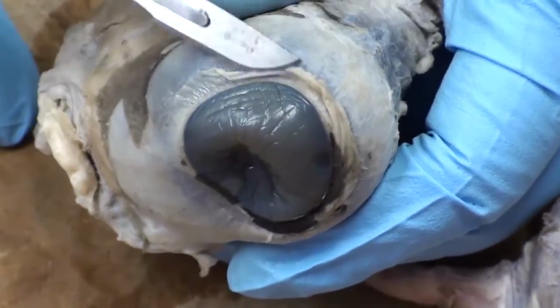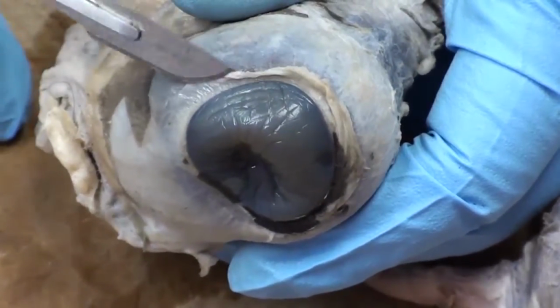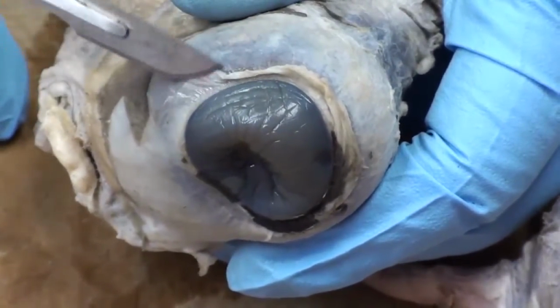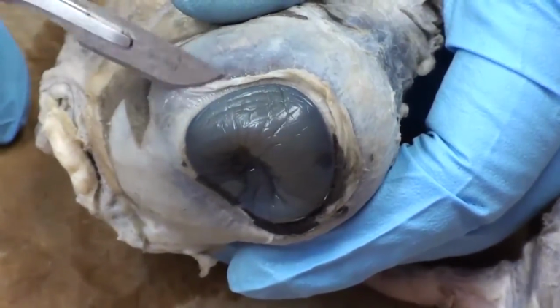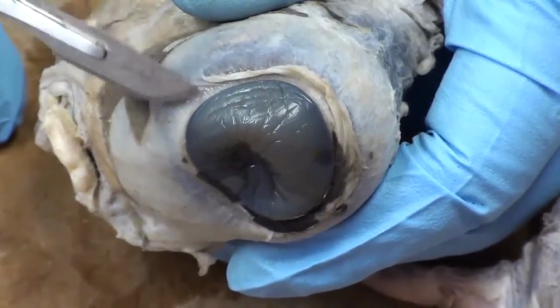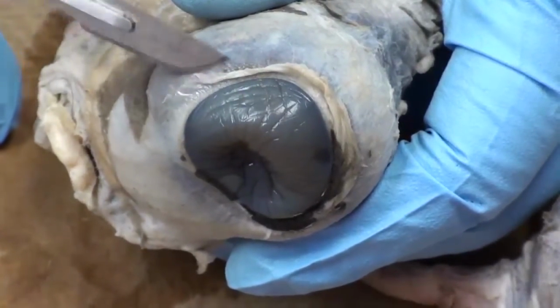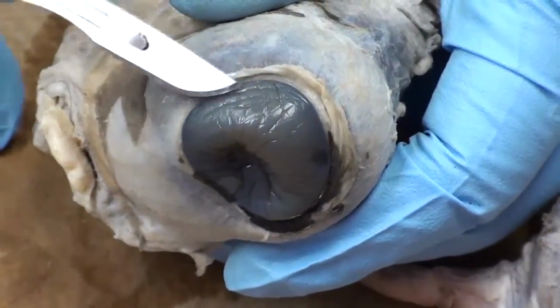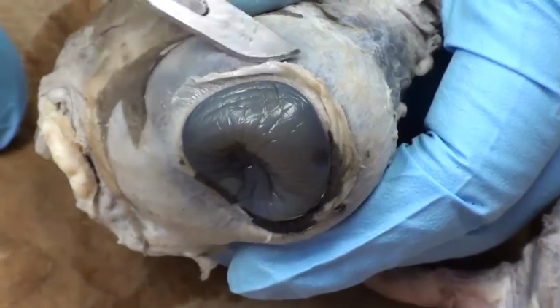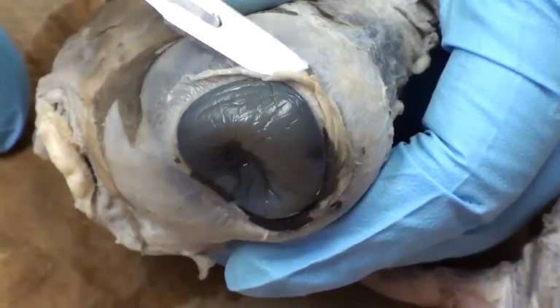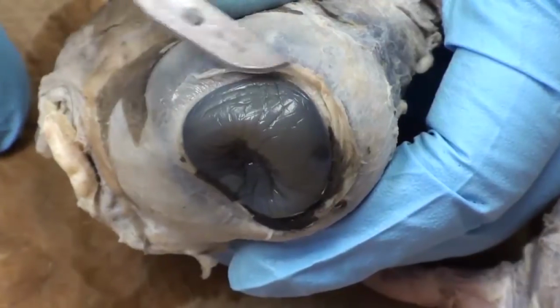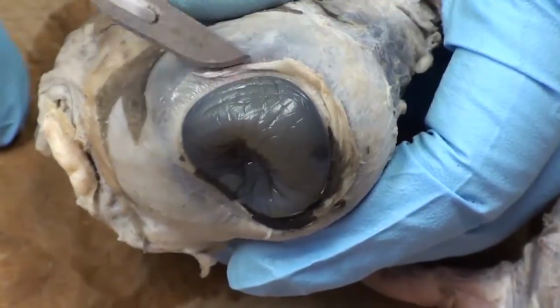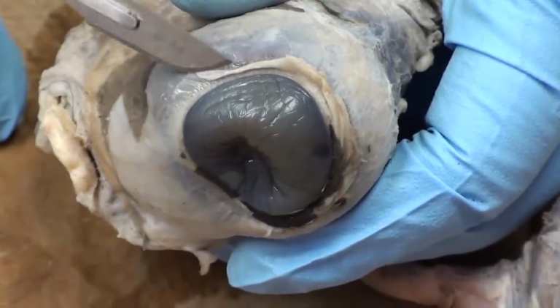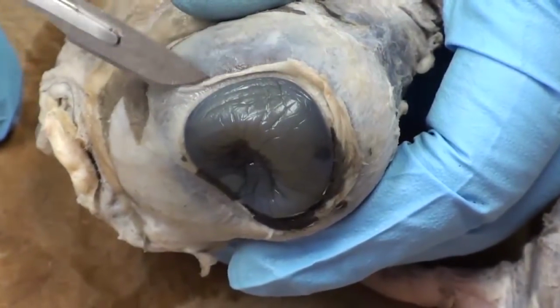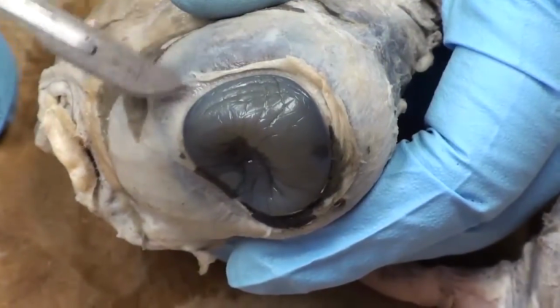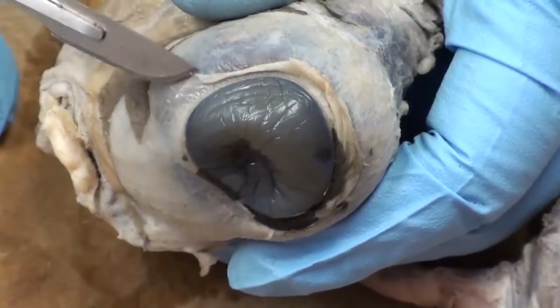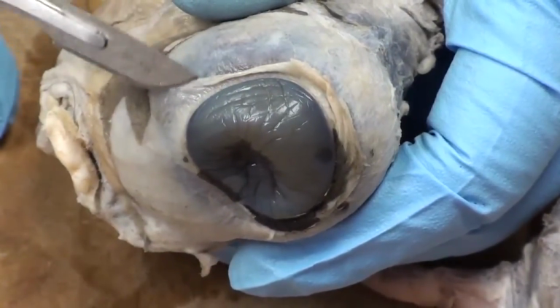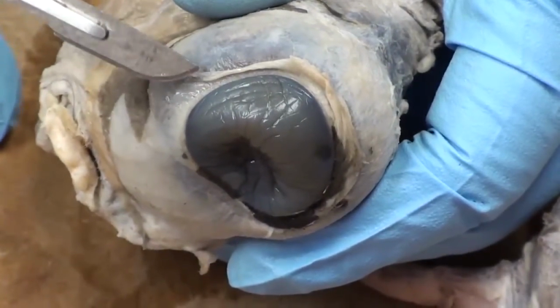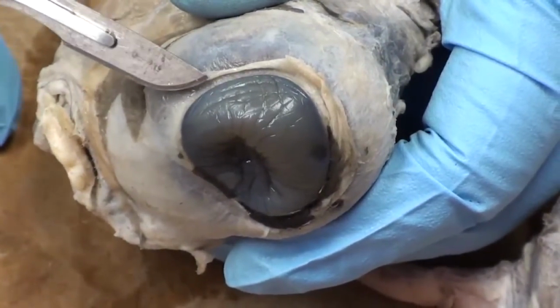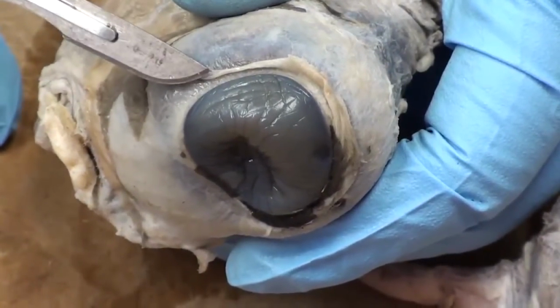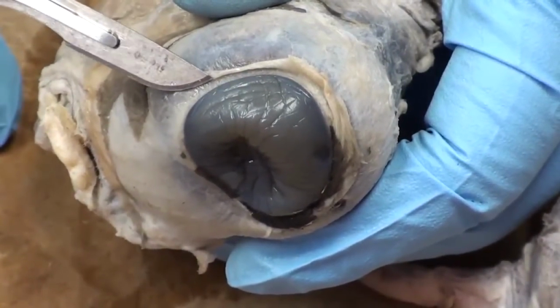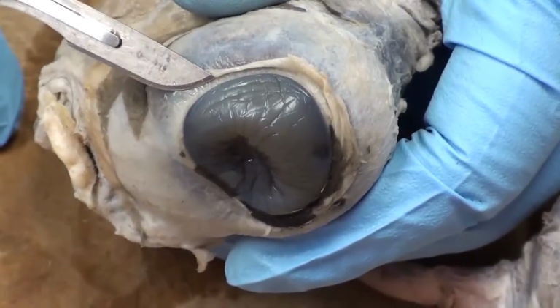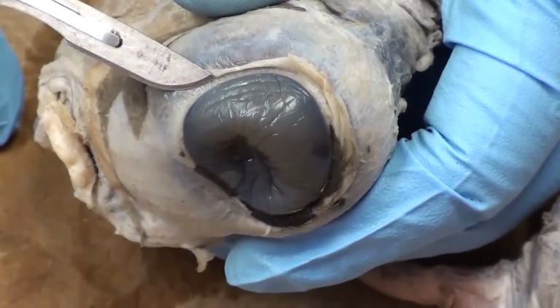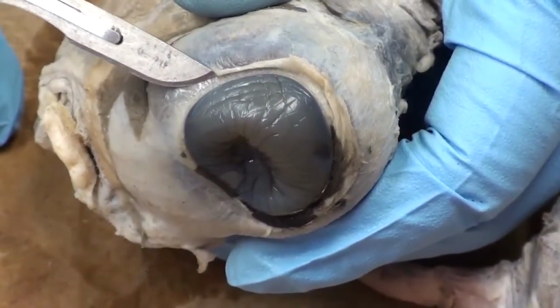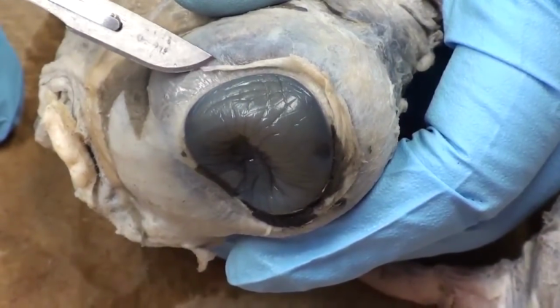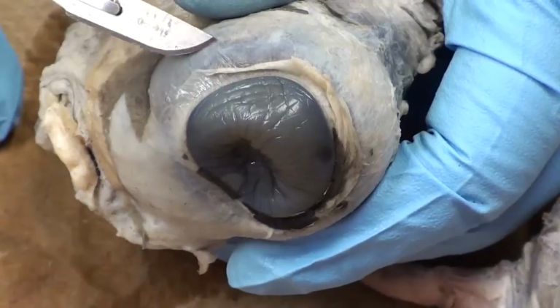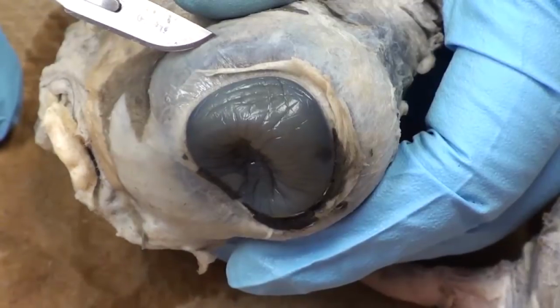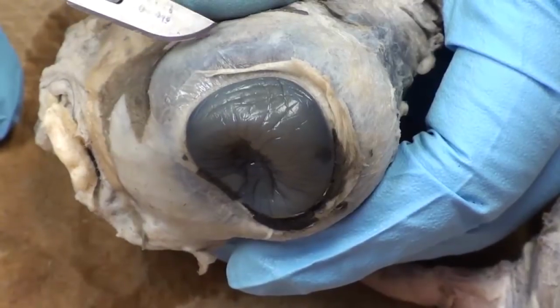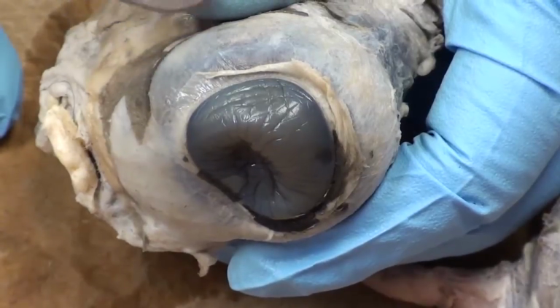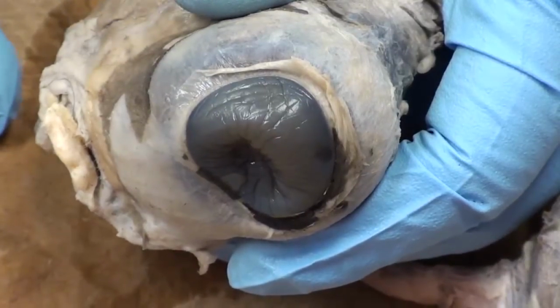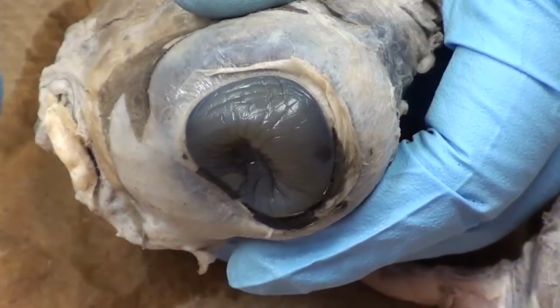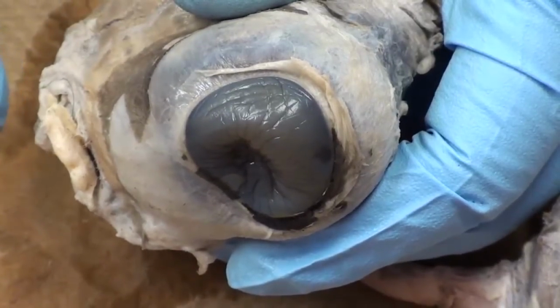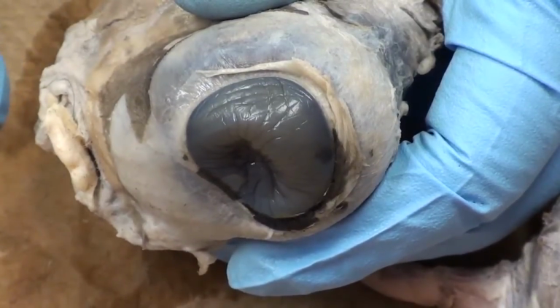If you pull up a little edge like this, that edge is conjunctiva. What is conjunctiva? It extends from the edge of the cornea across the white of your eye and up inside your eyelid.